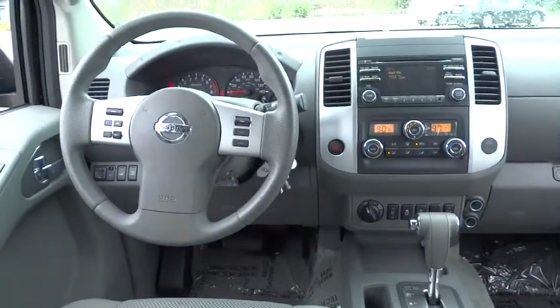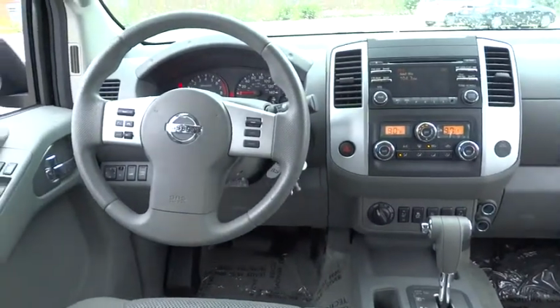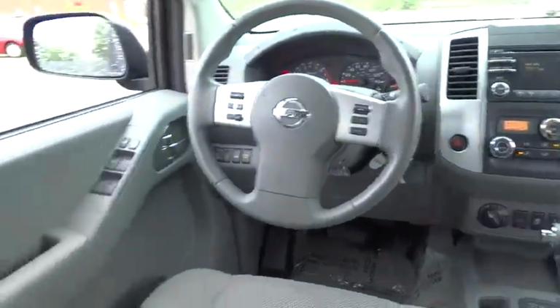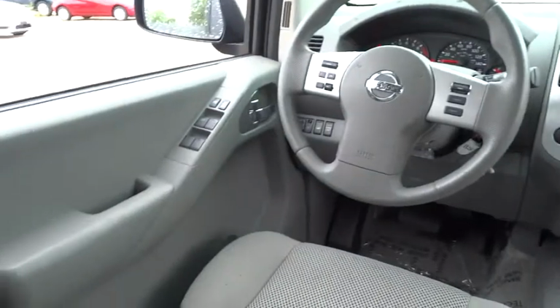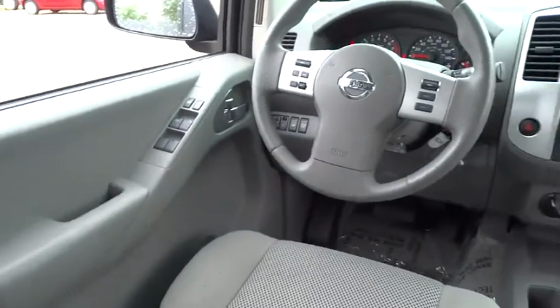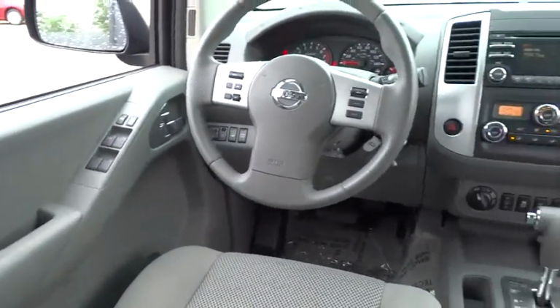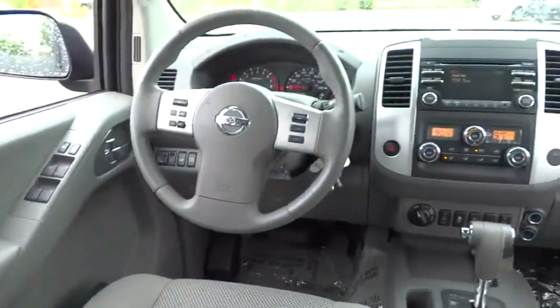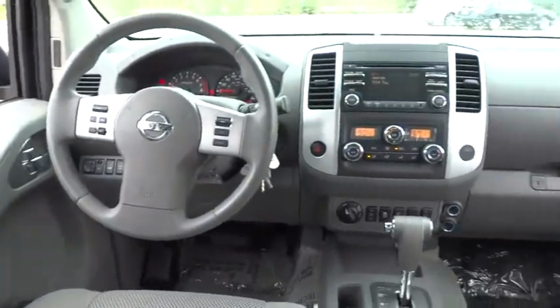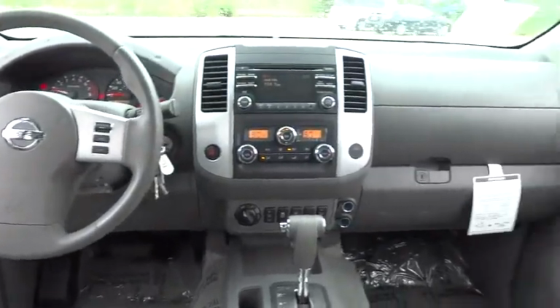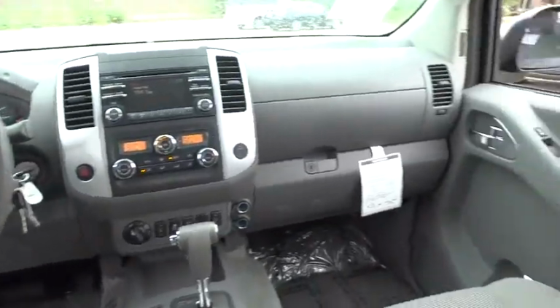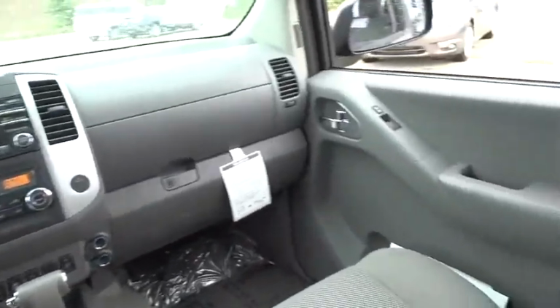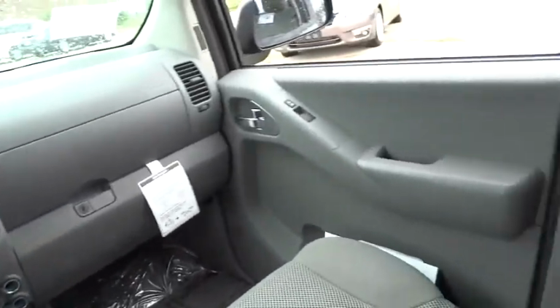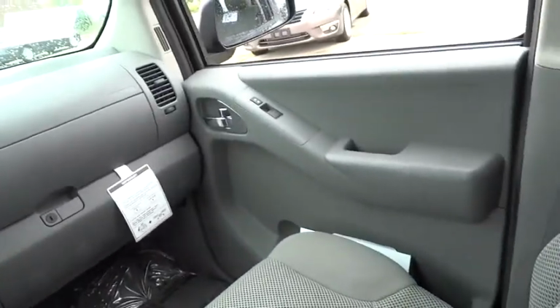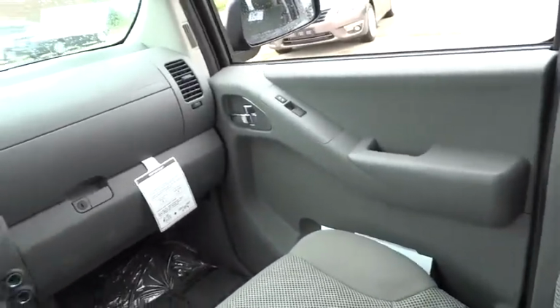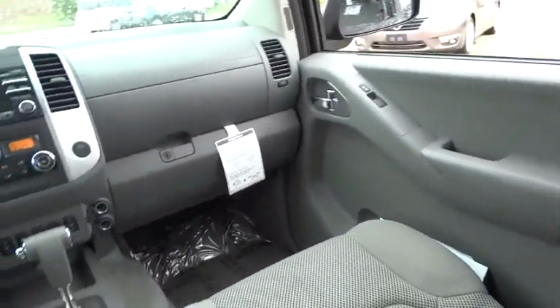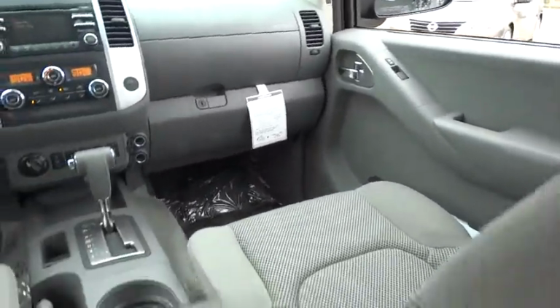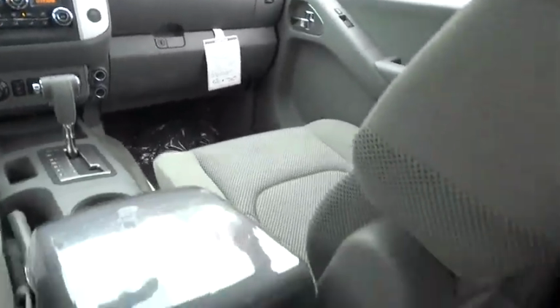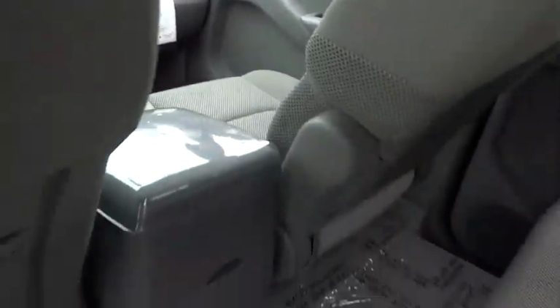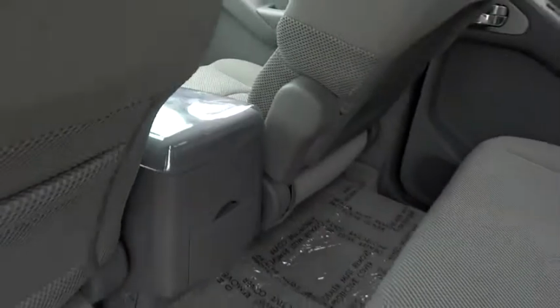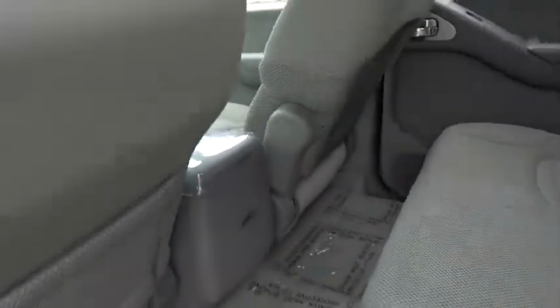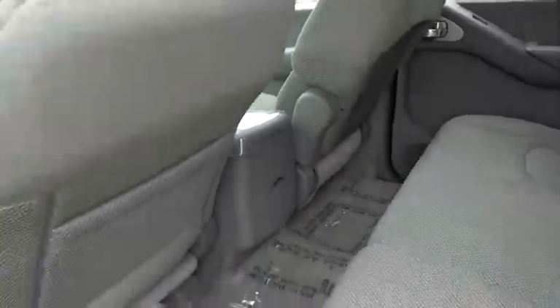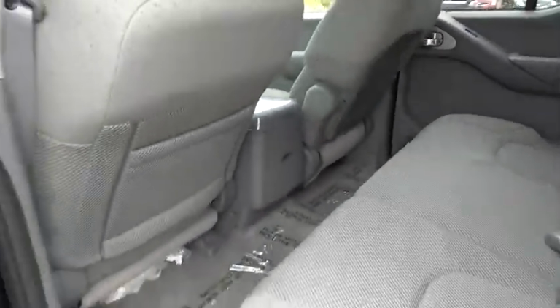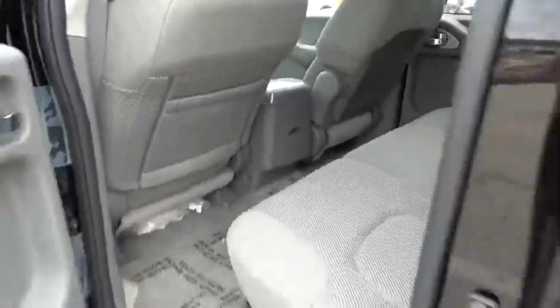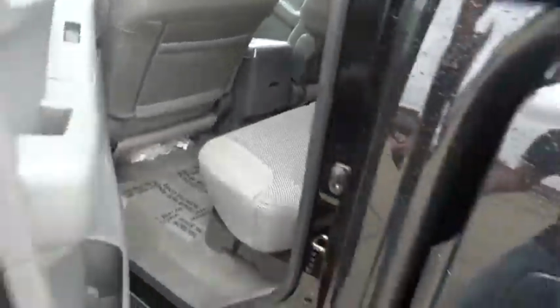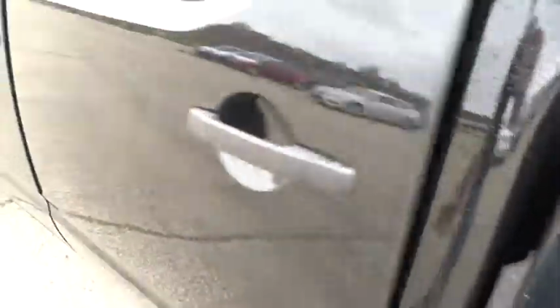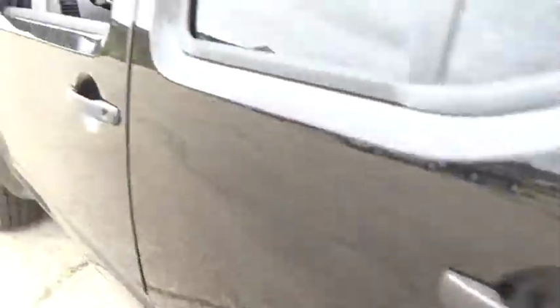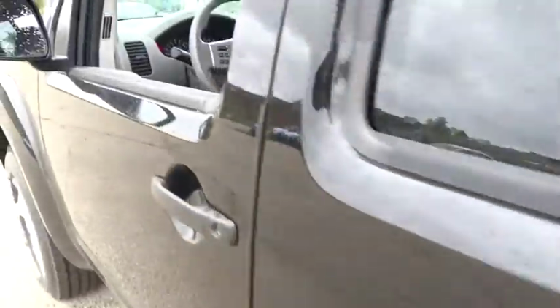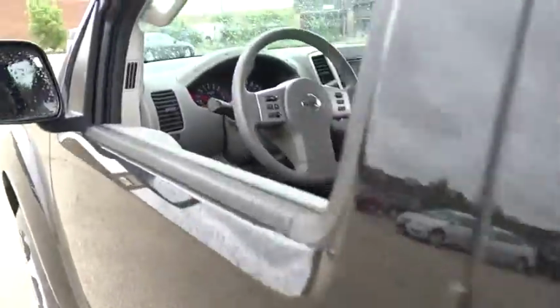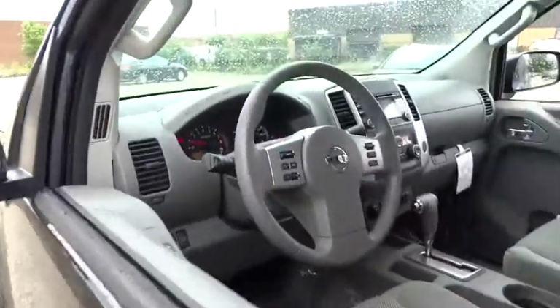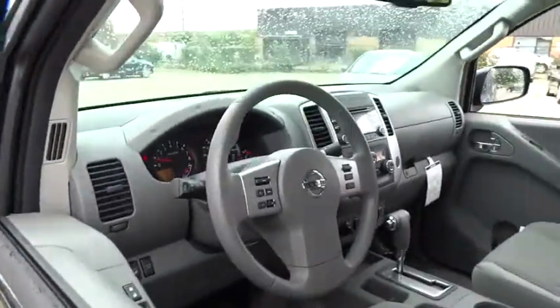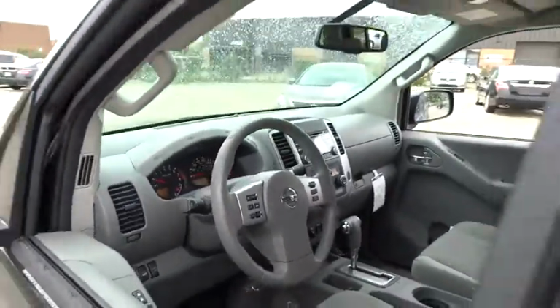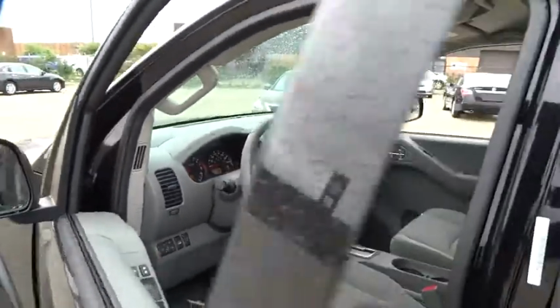Passenger airbag, power windows, remote power door locks, tachometer, tilt steering wheel, power mirrors, heads-up display, tire pressure monitoring system.